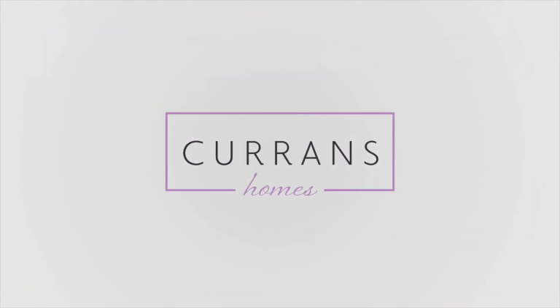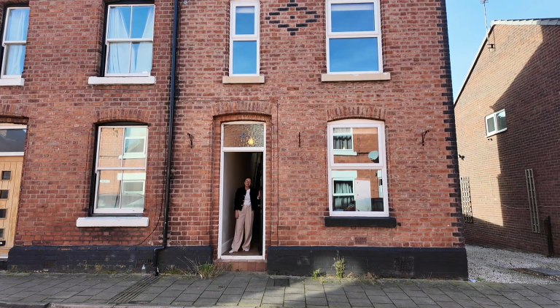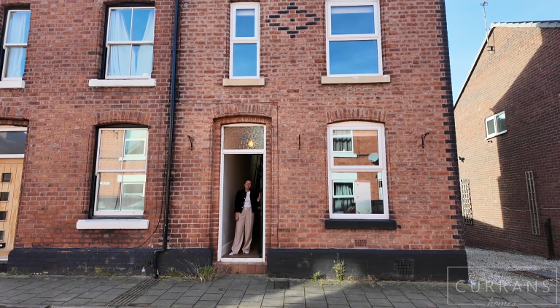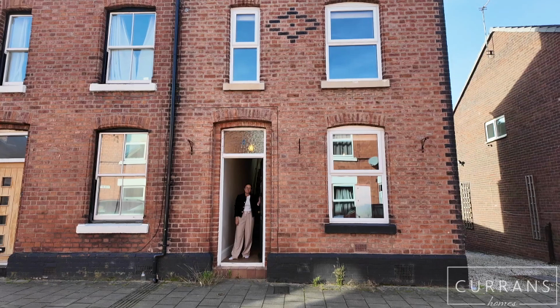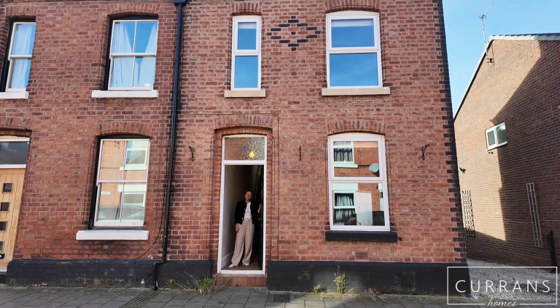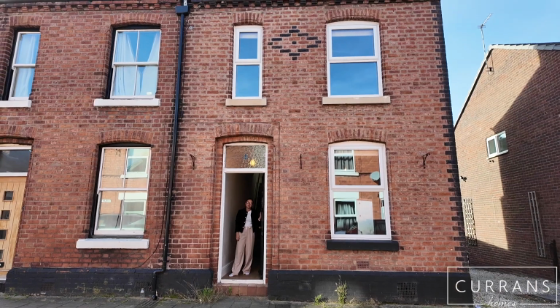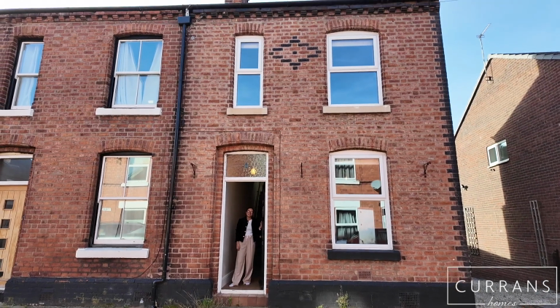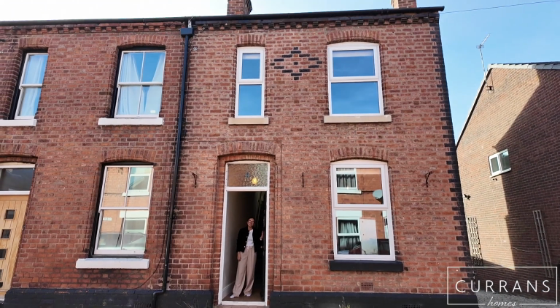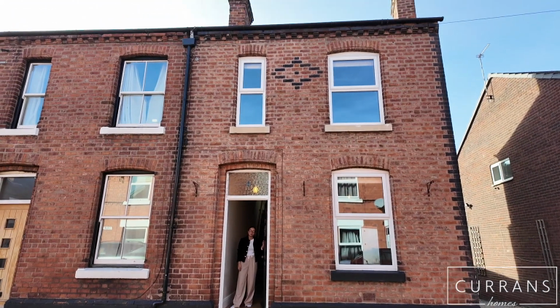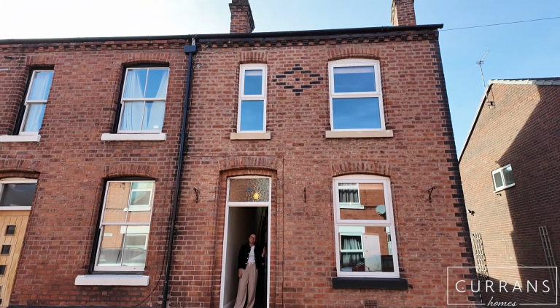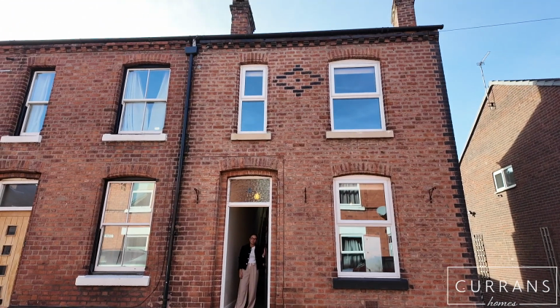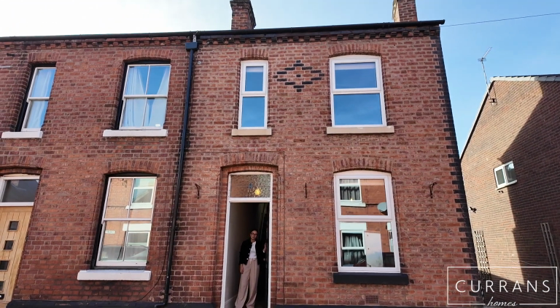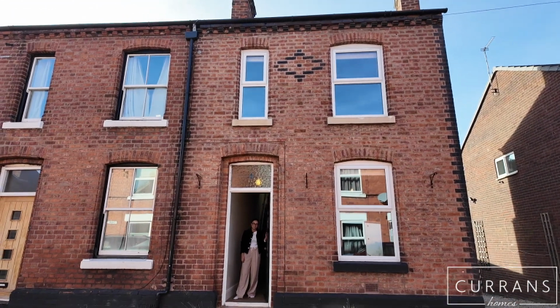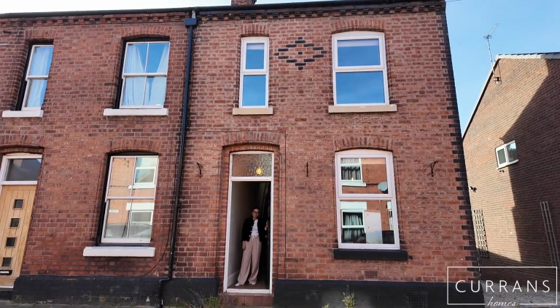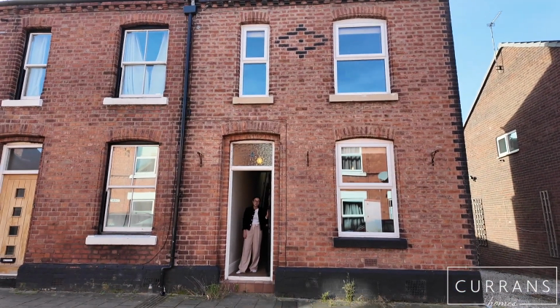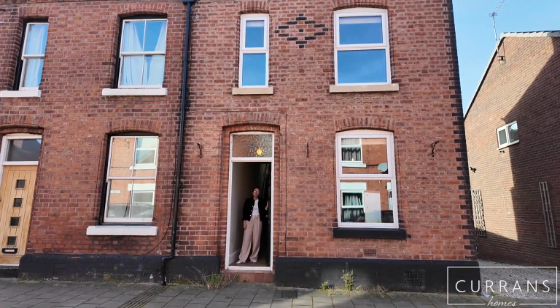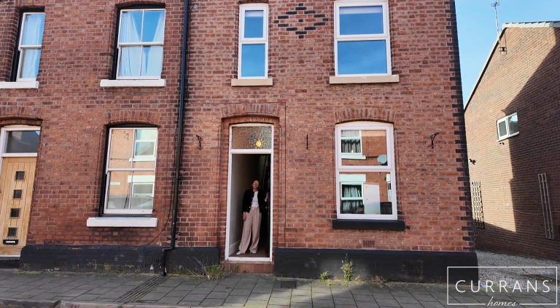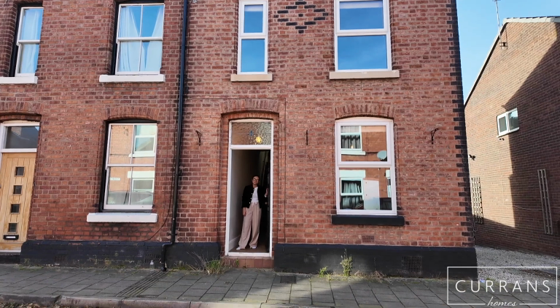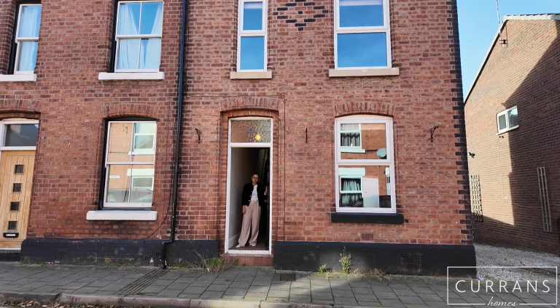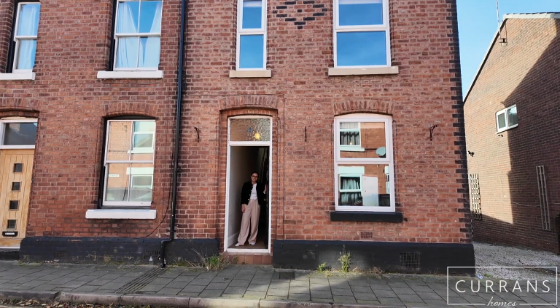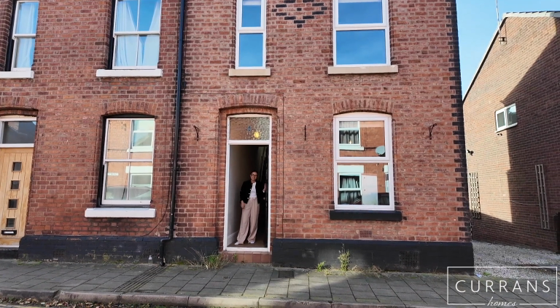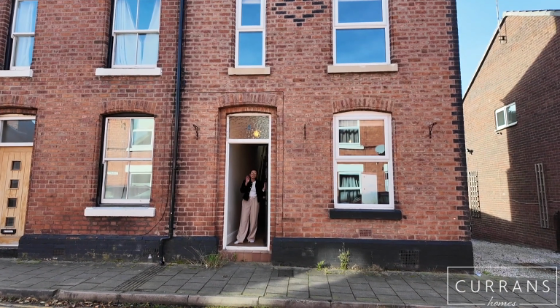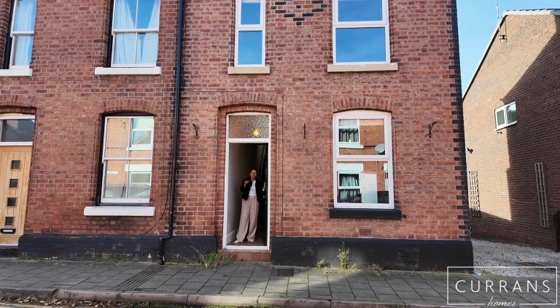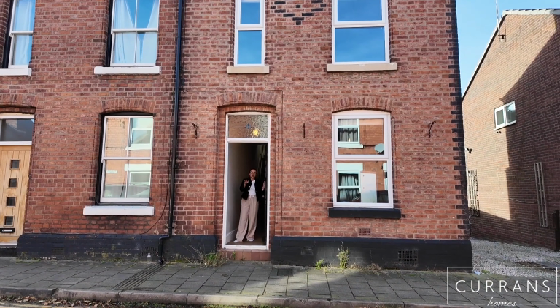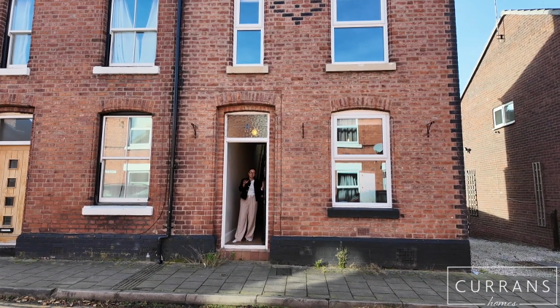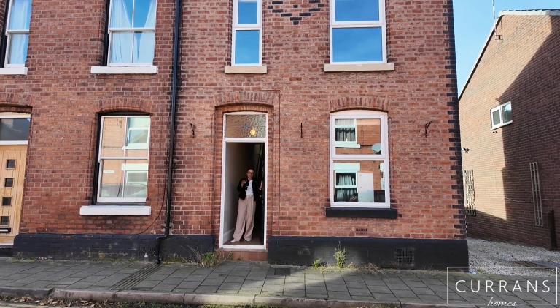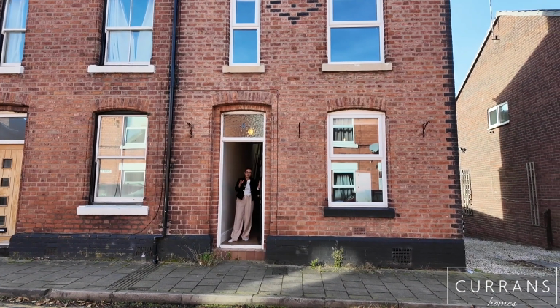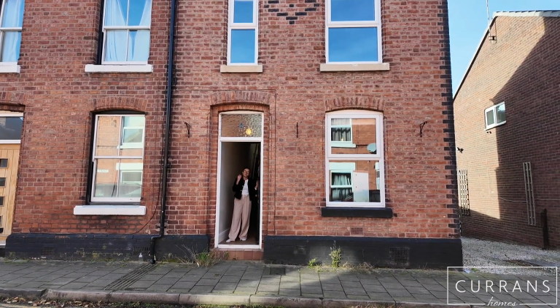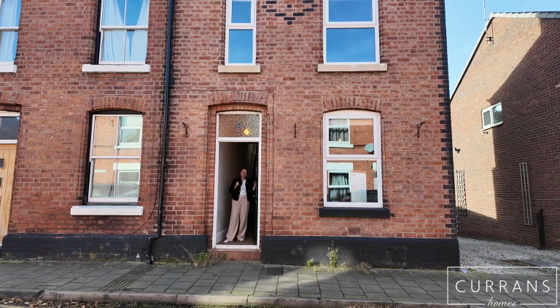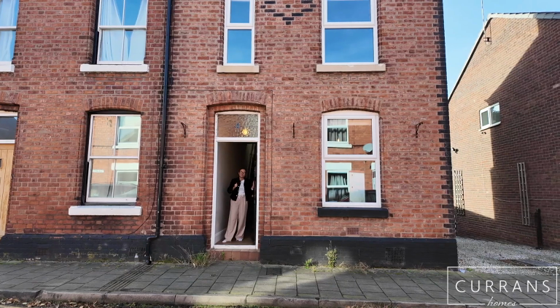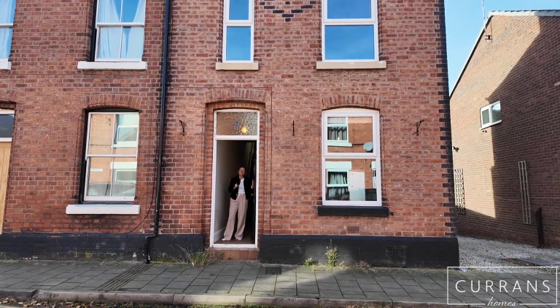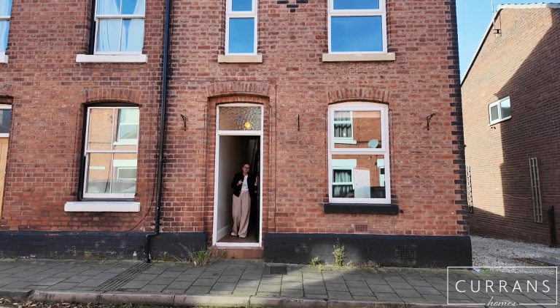Hi and welcome to 5 Cherton Road. We're located in Boughton, just a short drive from Chester City Centre within walking distance to your local amenities. There is on-road parking to the front of the property, and if you'd like to come on in, I'll show you around.